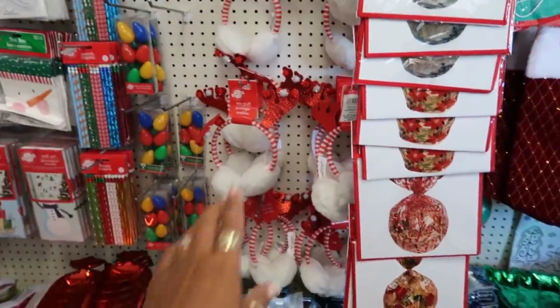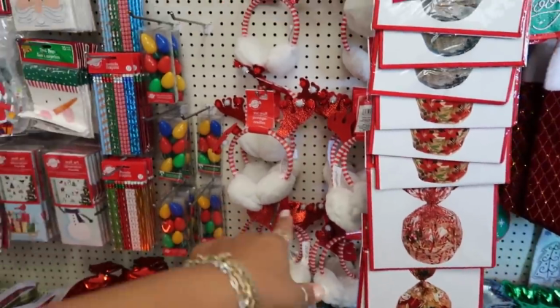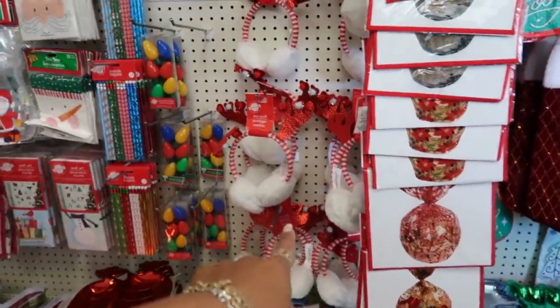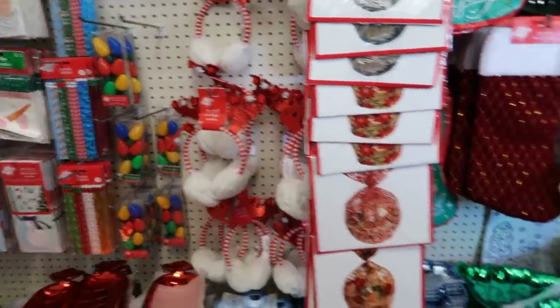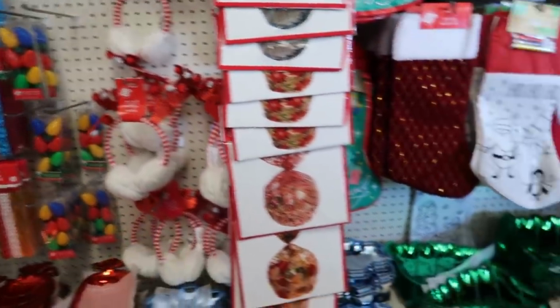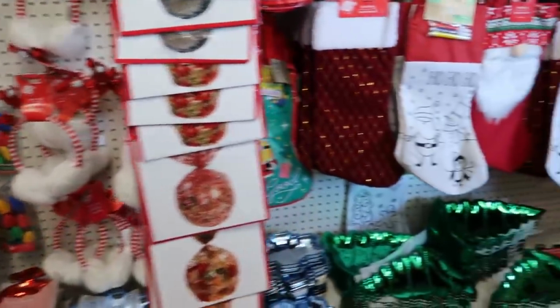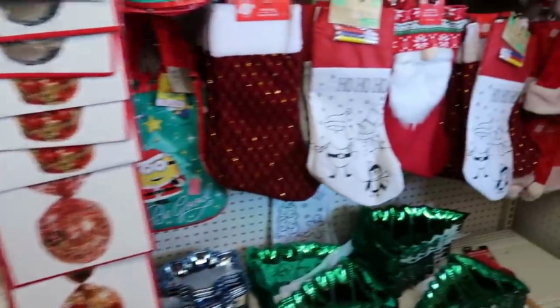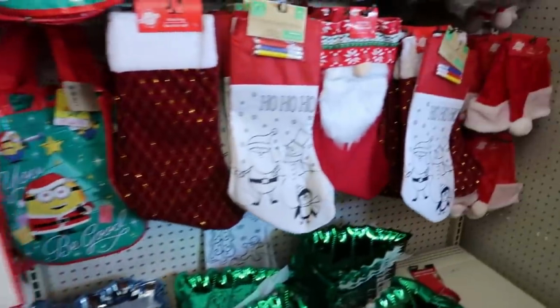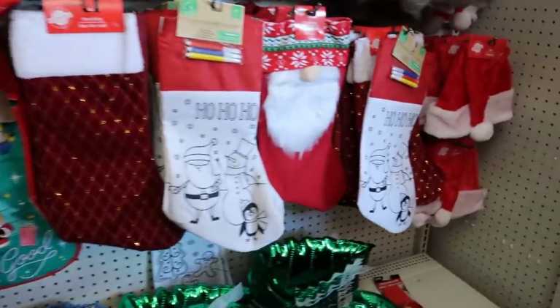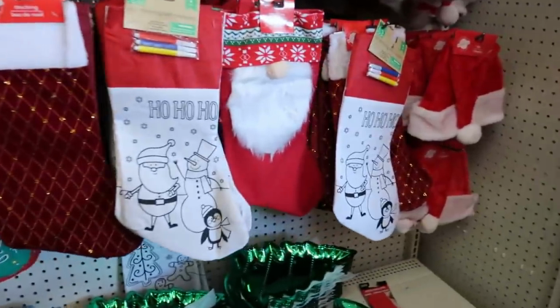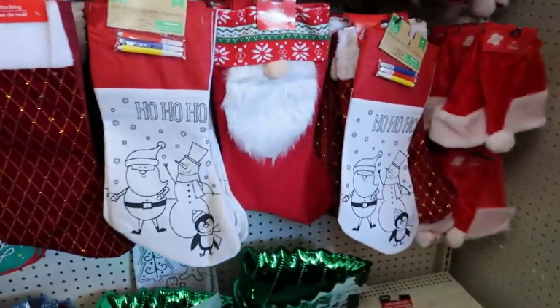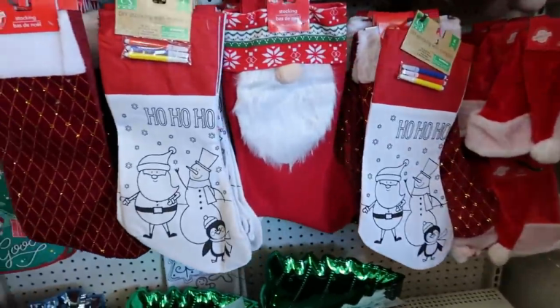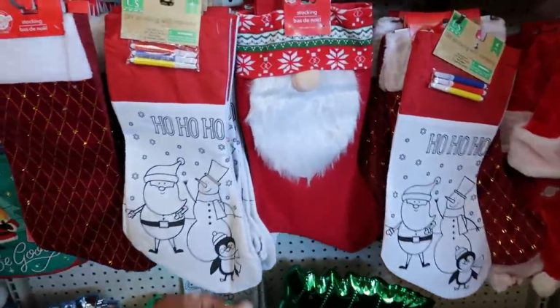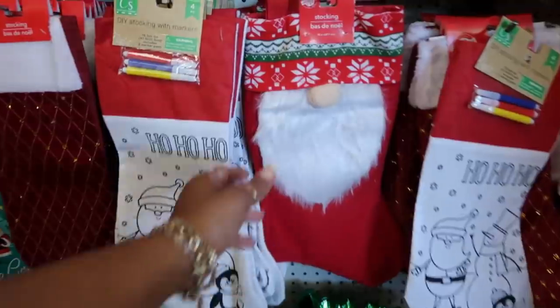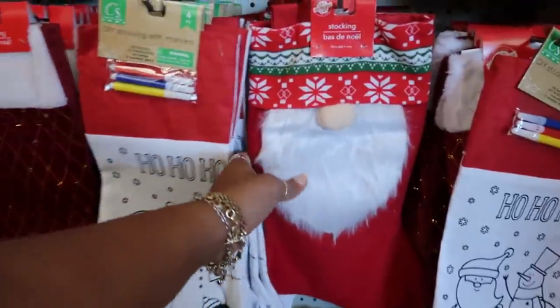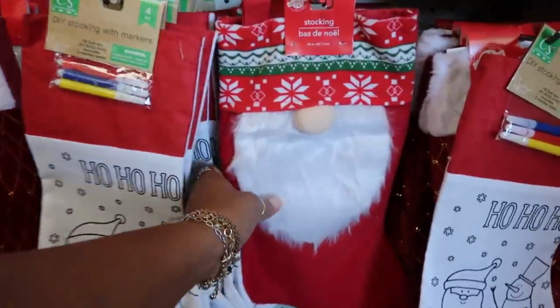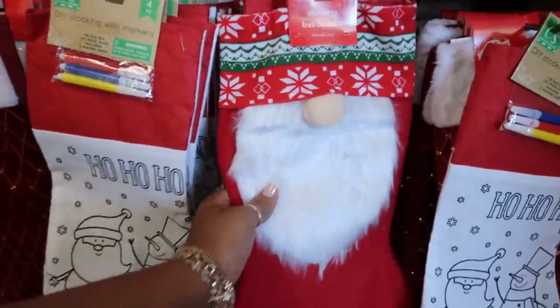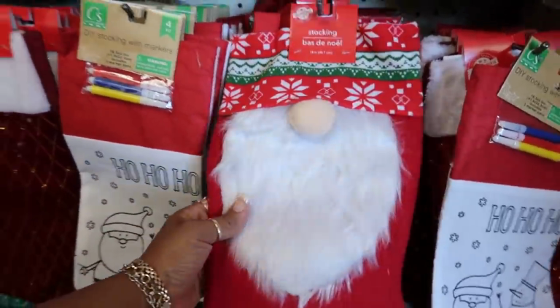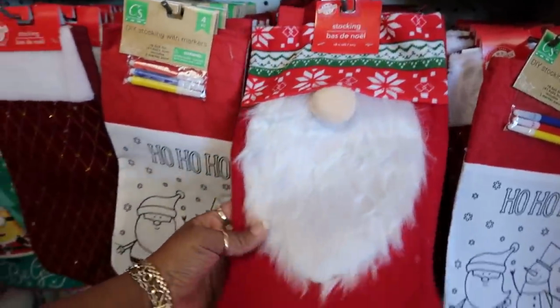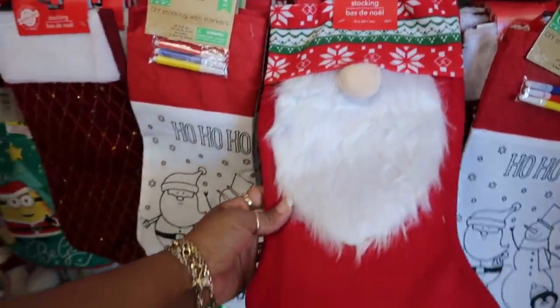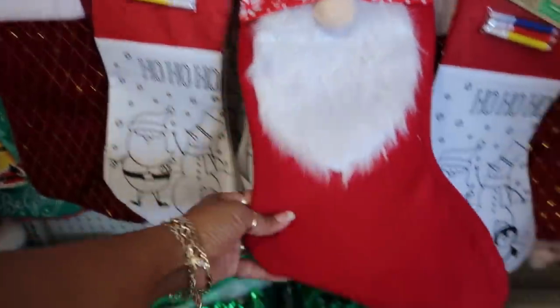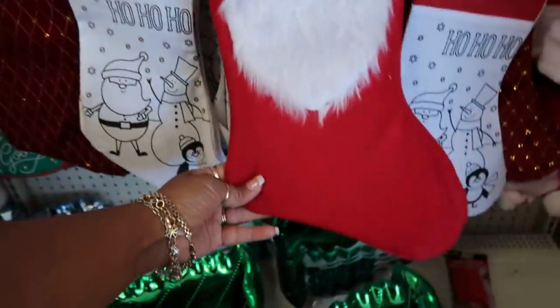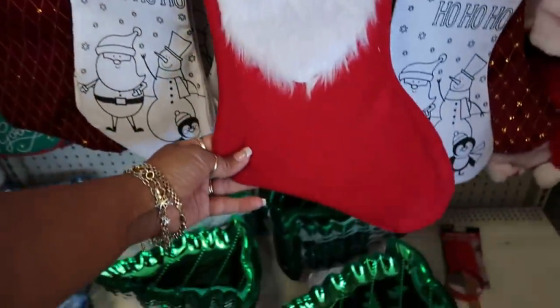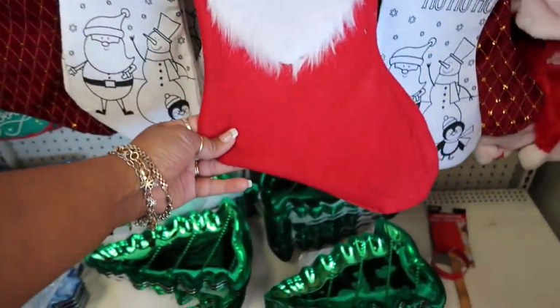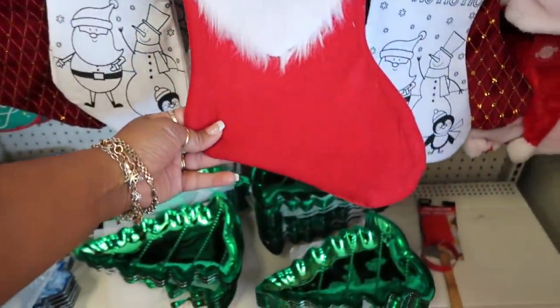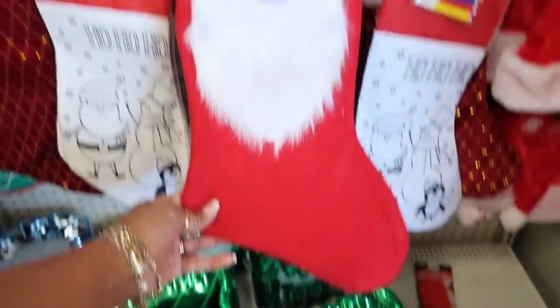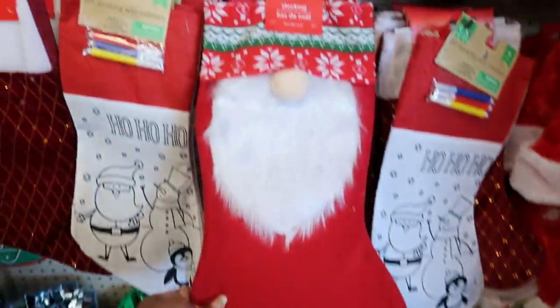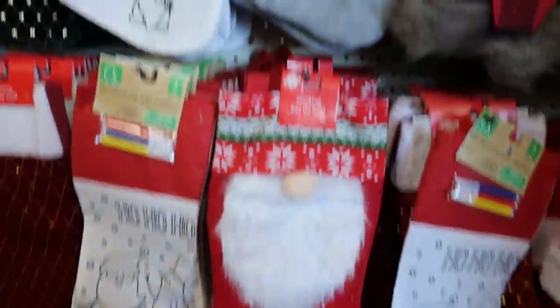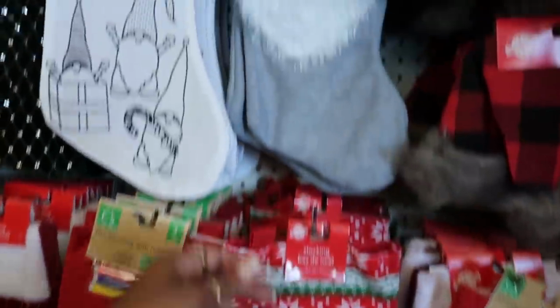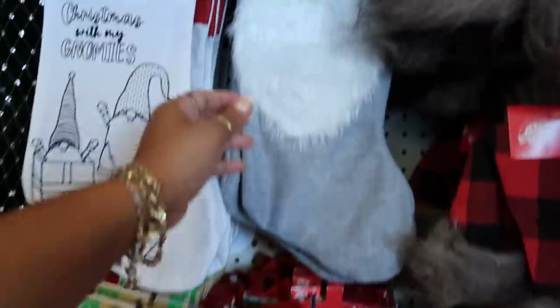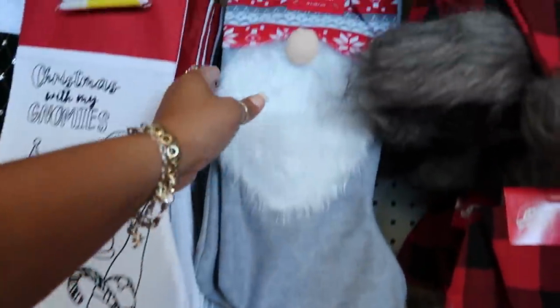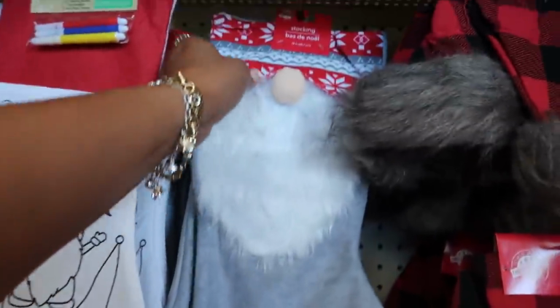The earmuffs — and look at these little stockings! You can get that one or you can get it in gray.